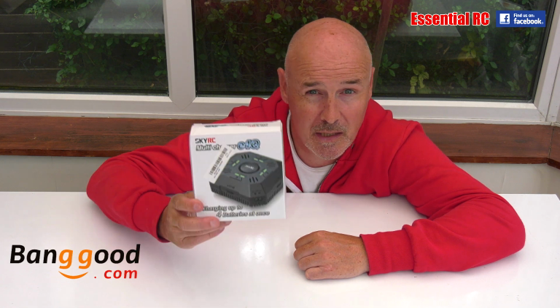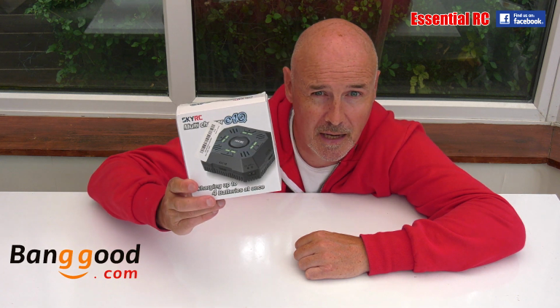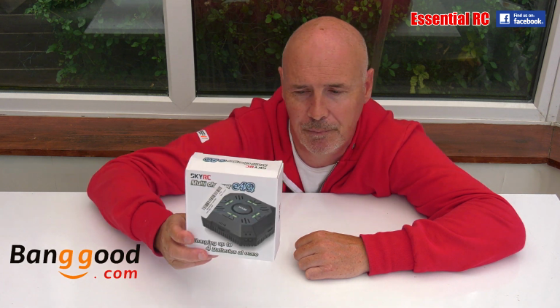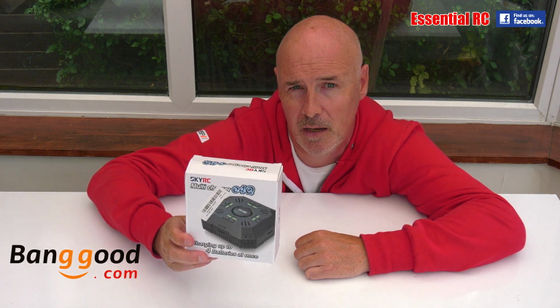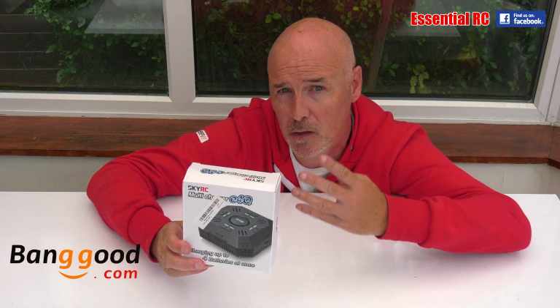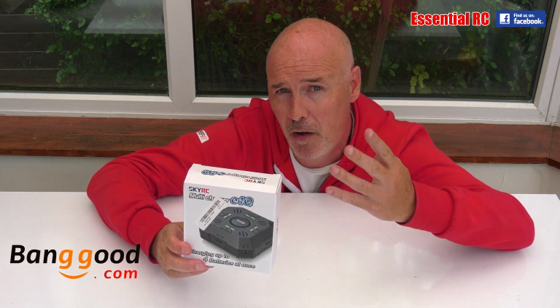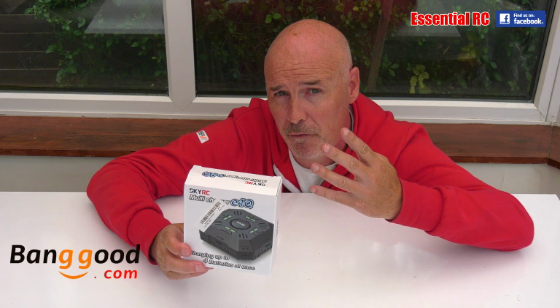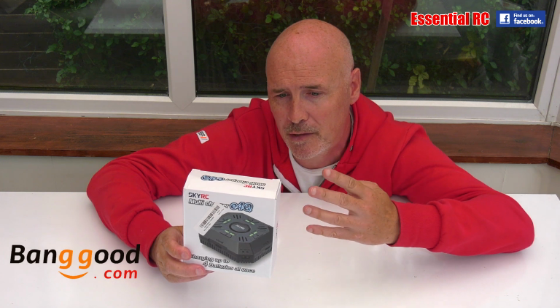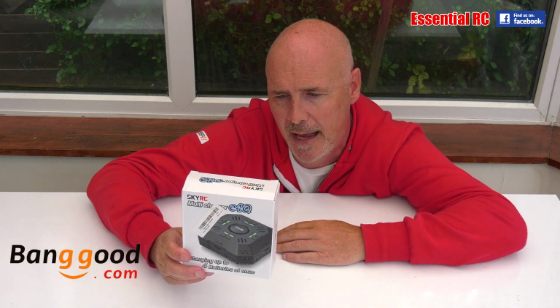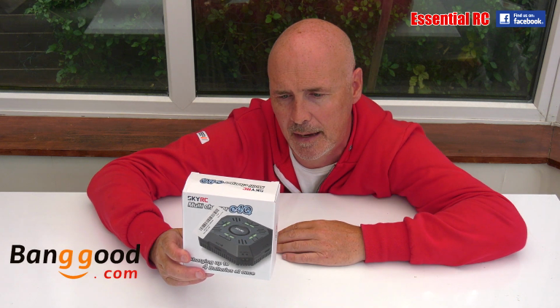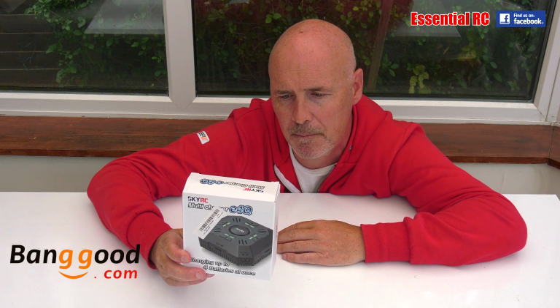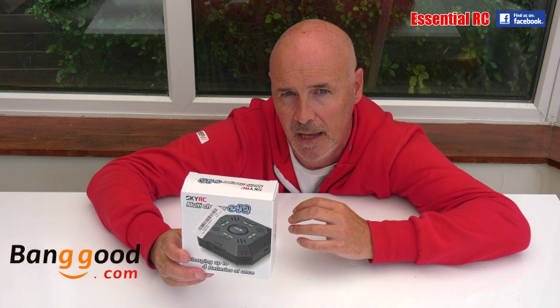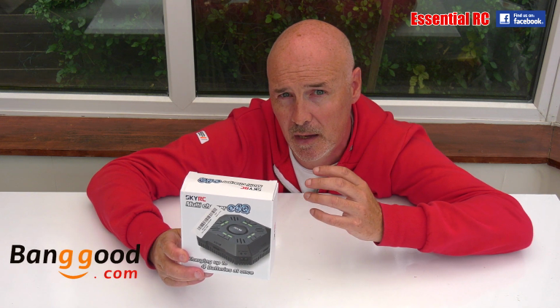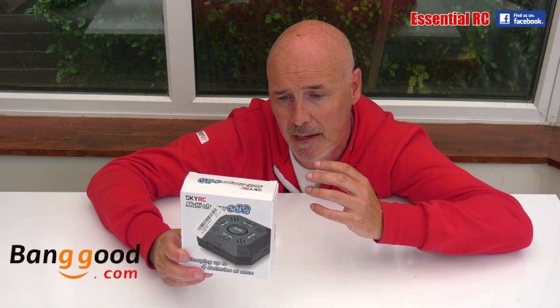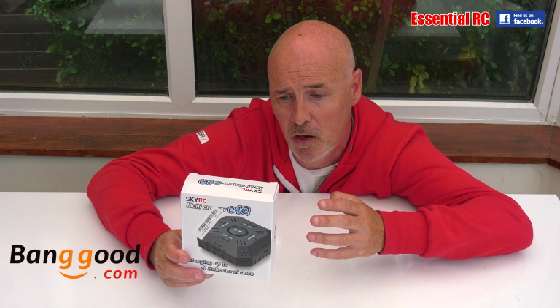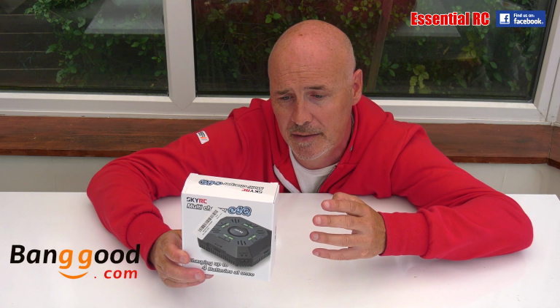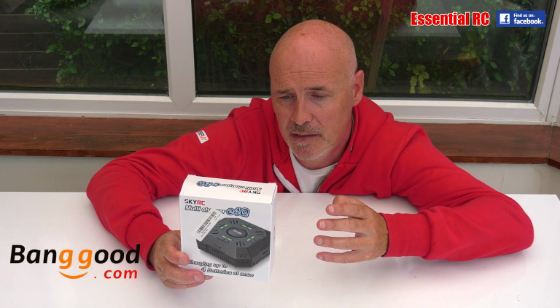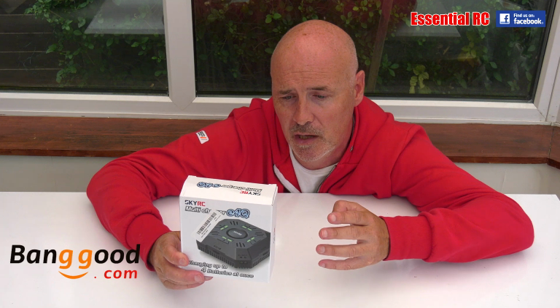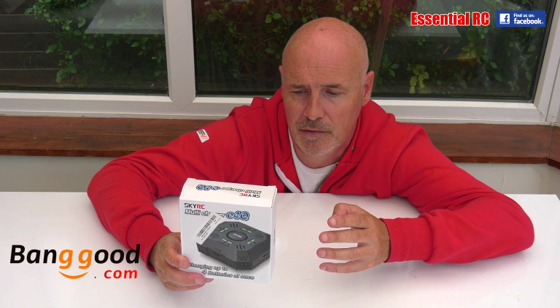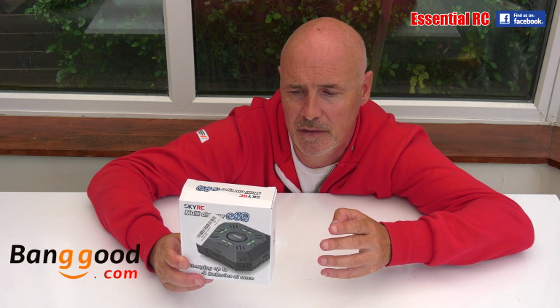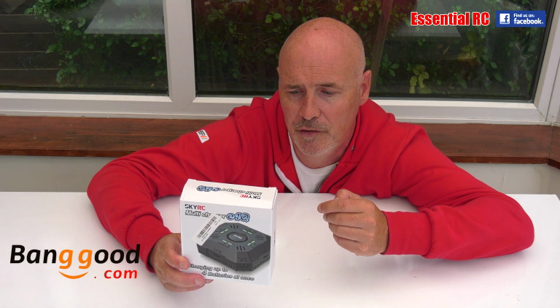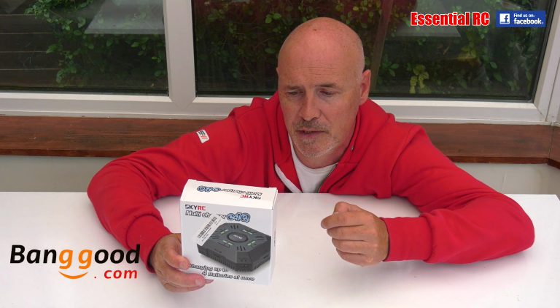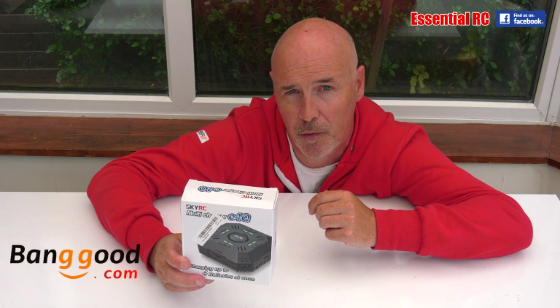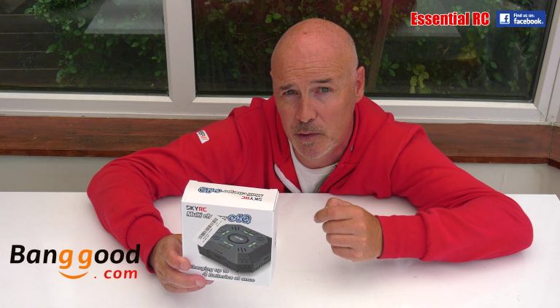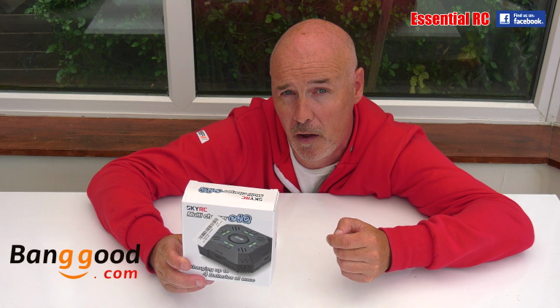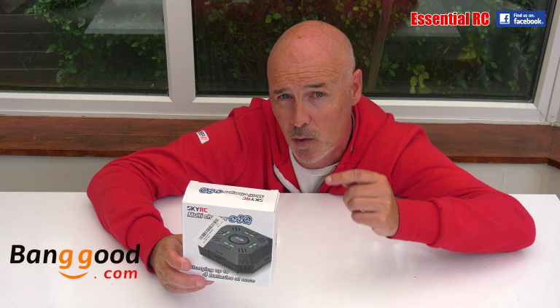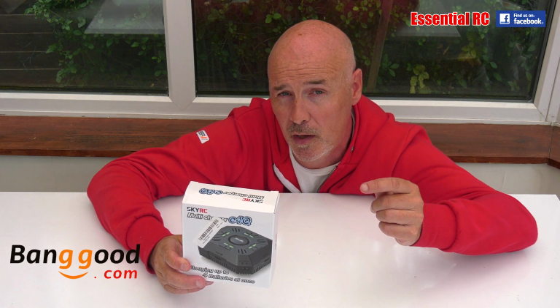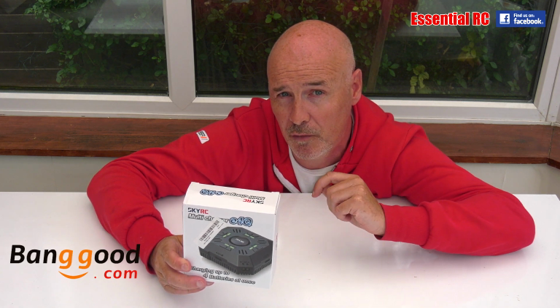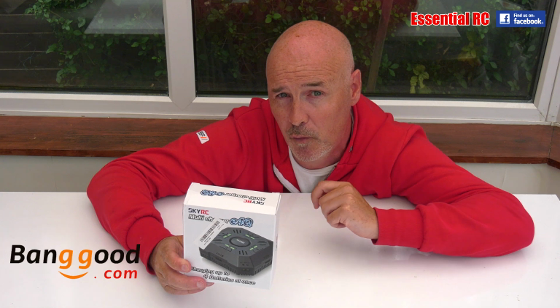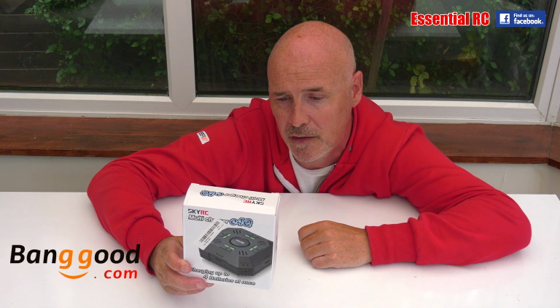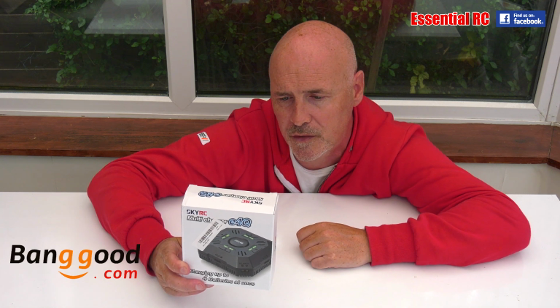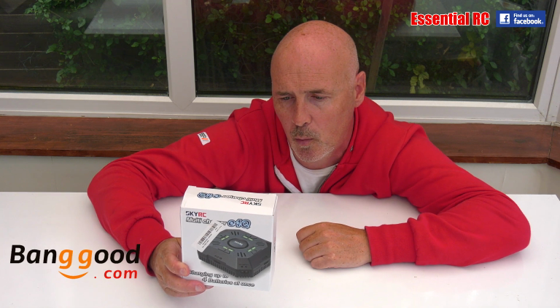This is fantastic because it will charge up to four batteries at the same time. It will charge at different current rates of 2 amps, 3 amps, or 5 amps on each of those 50 watt ports.